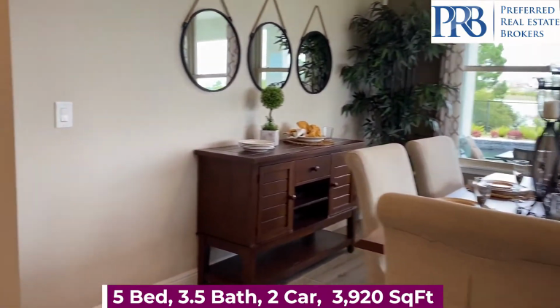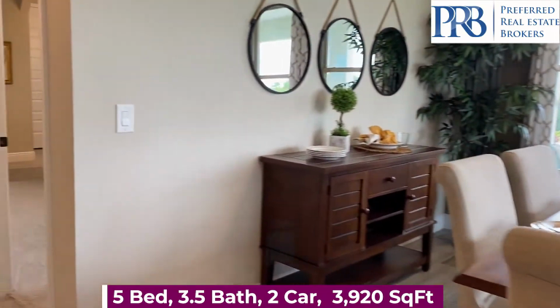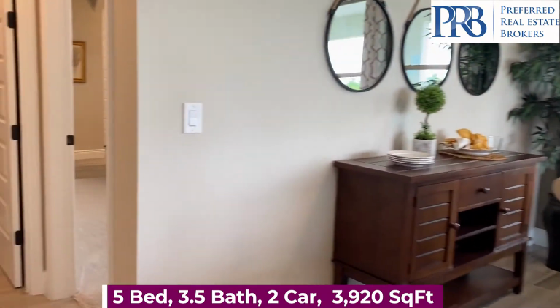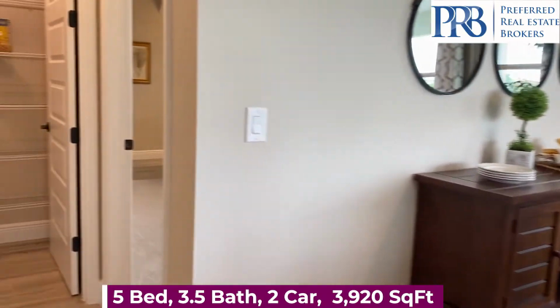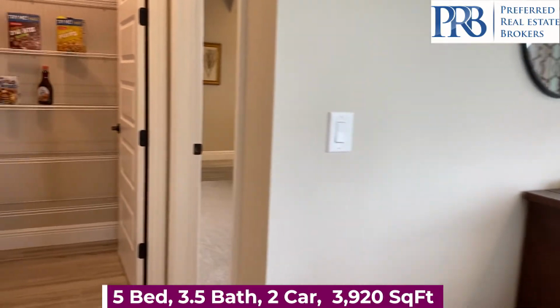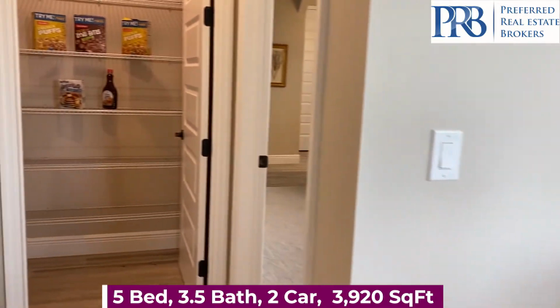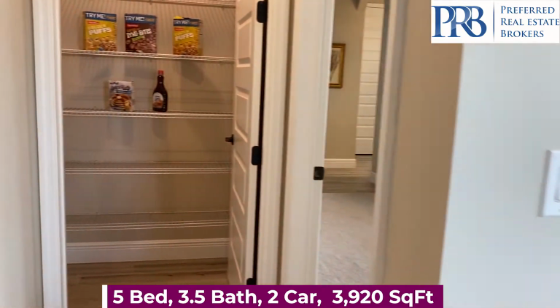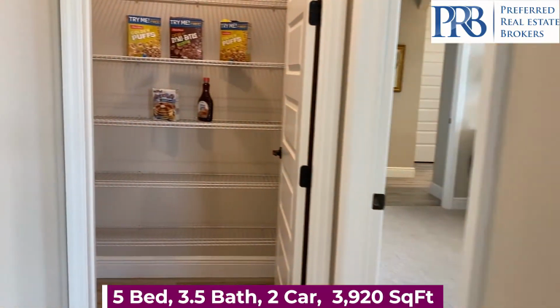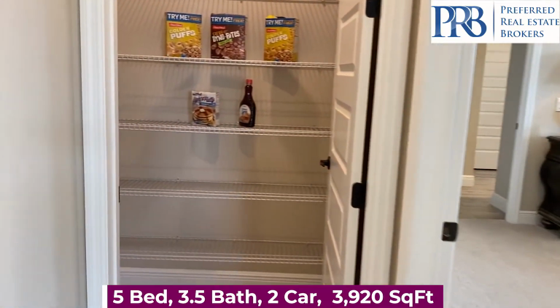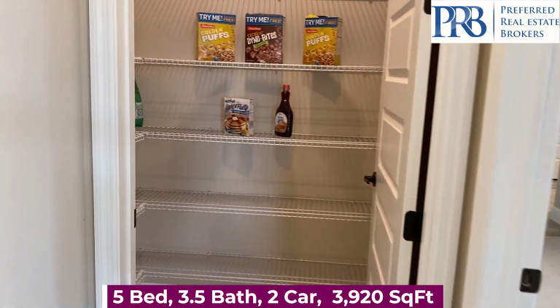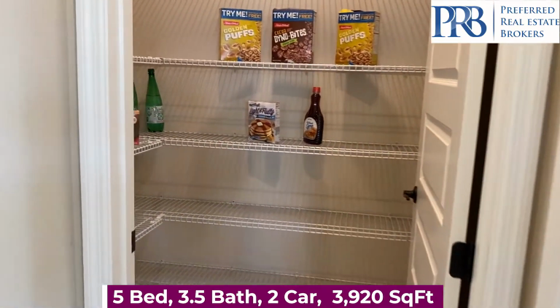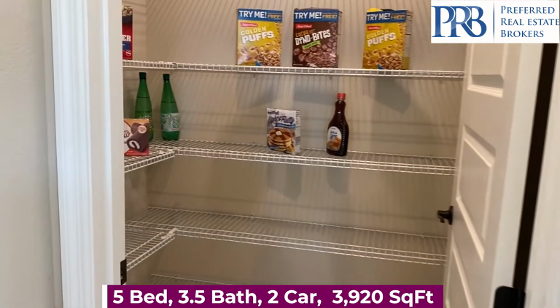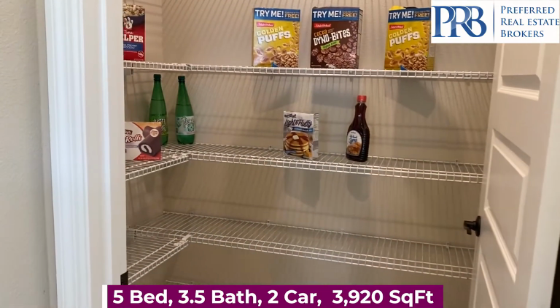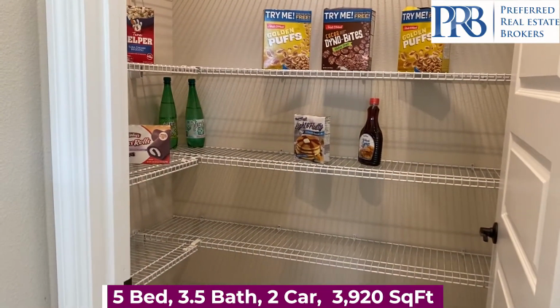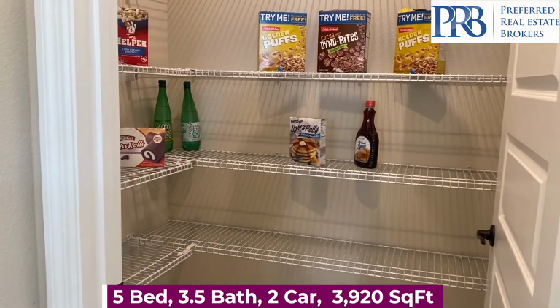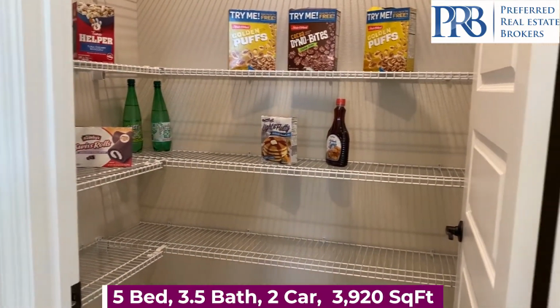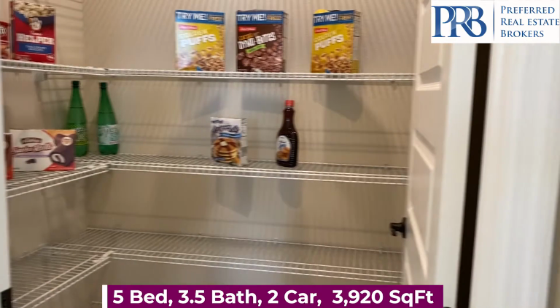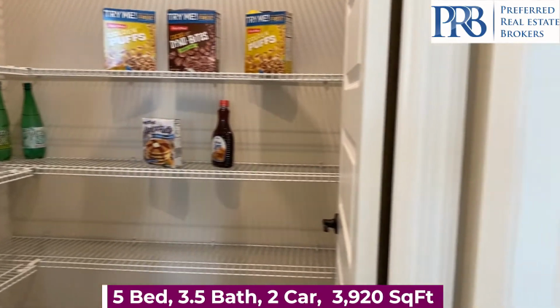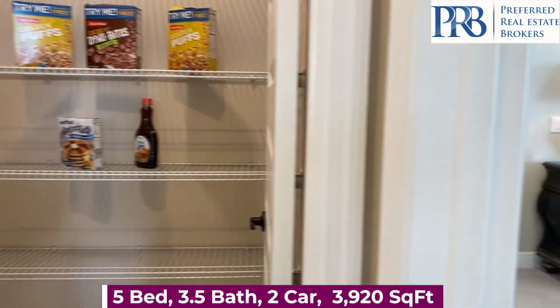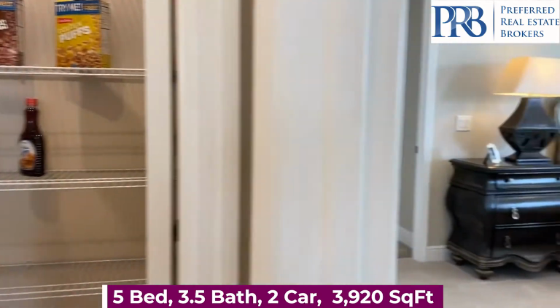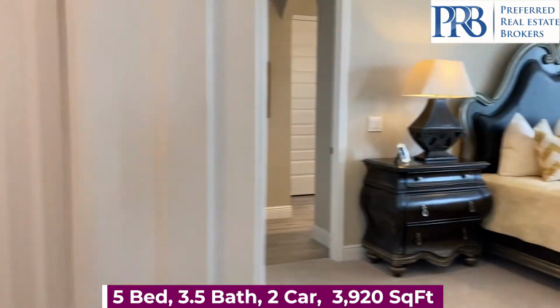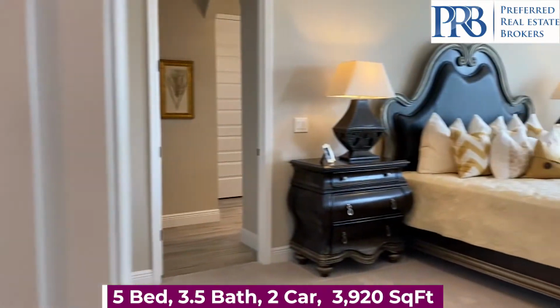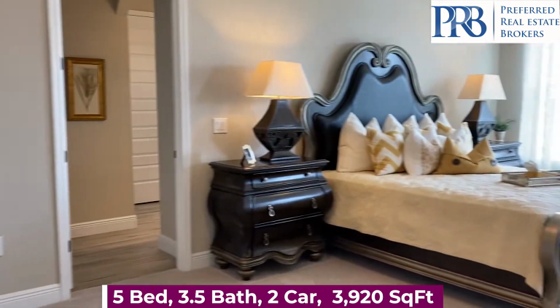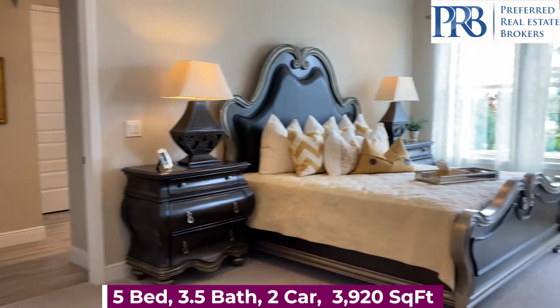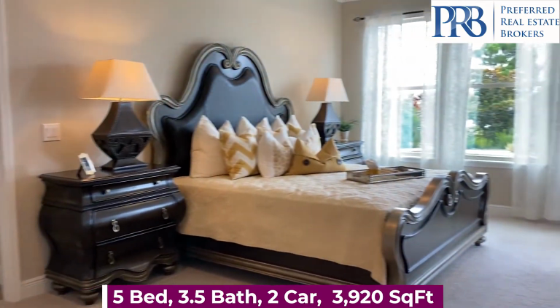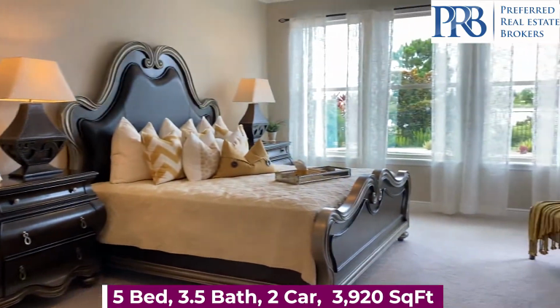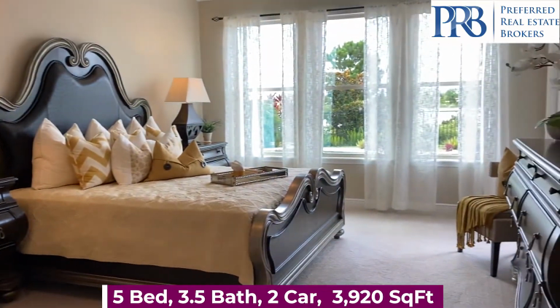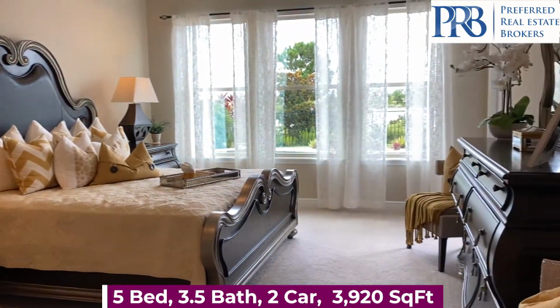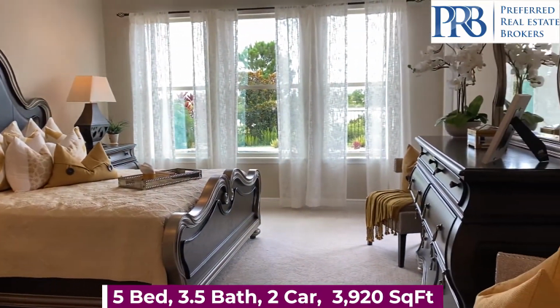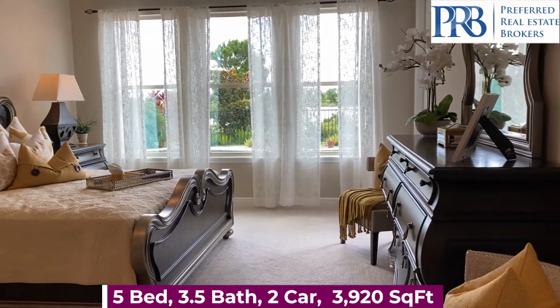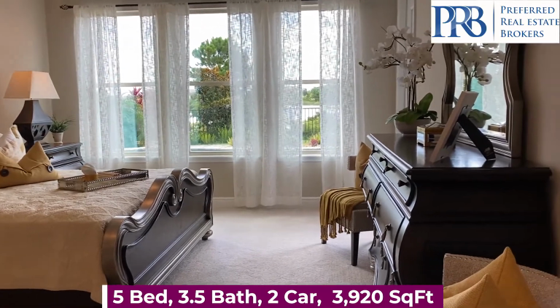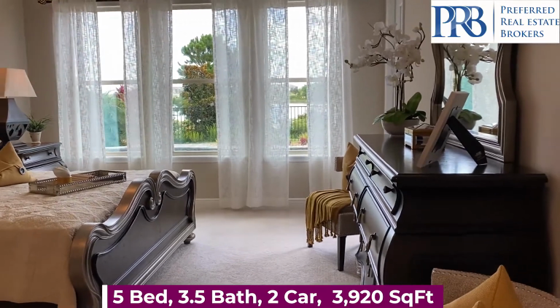The convenience of having your pantry right outside your bedroom door — you can grab a midnight snack and nobody will ever know, except perhaps your spouse.